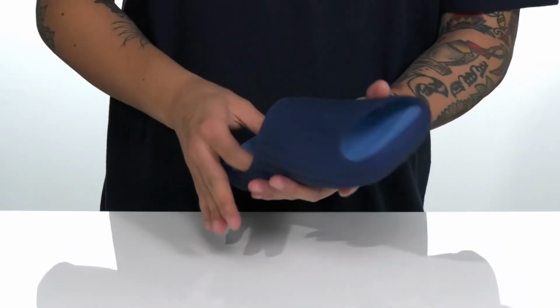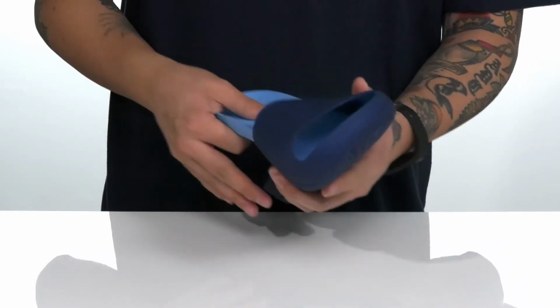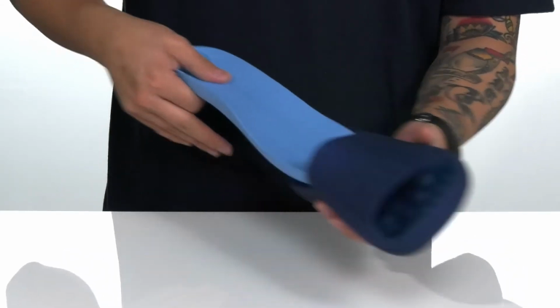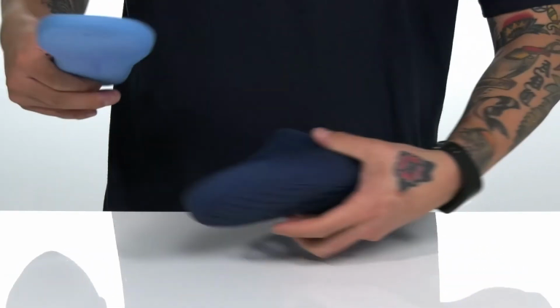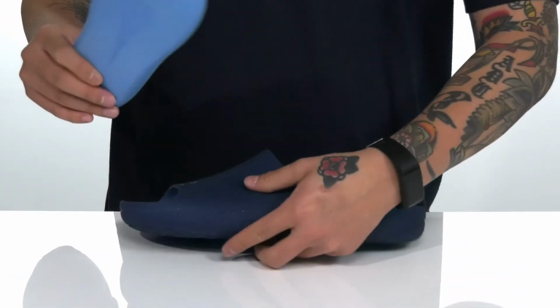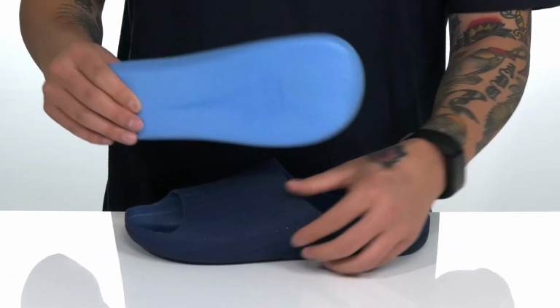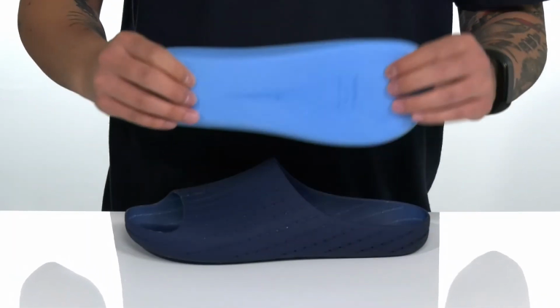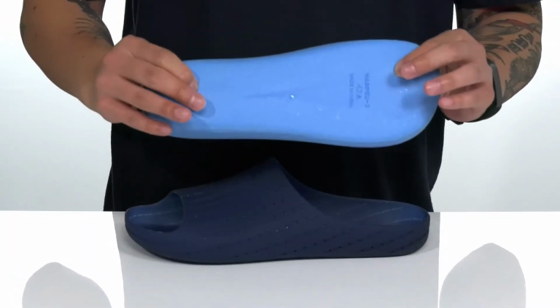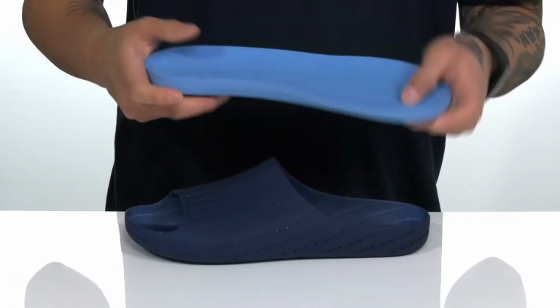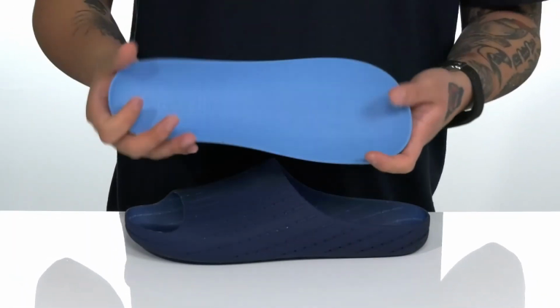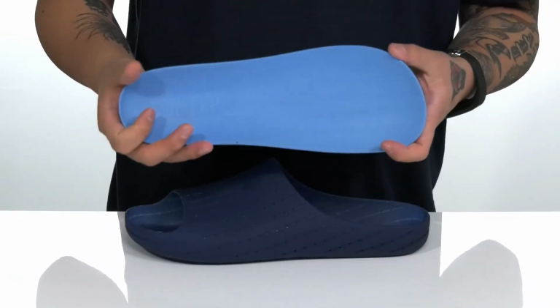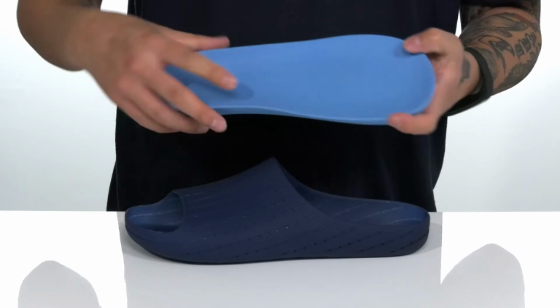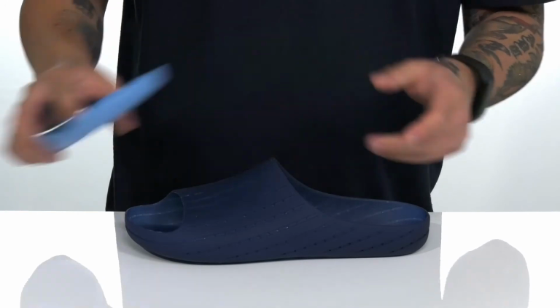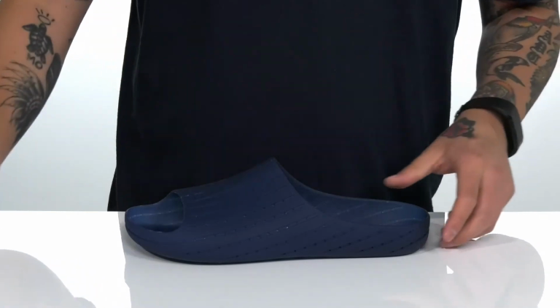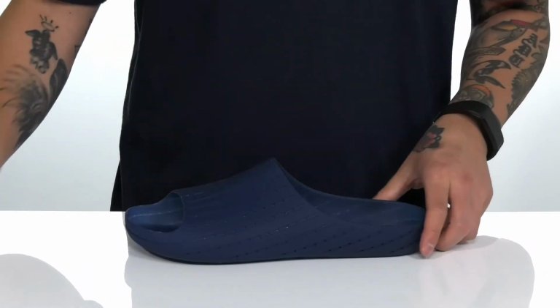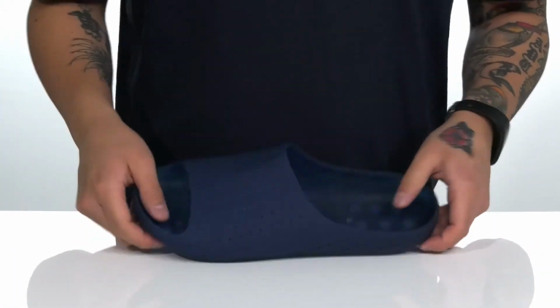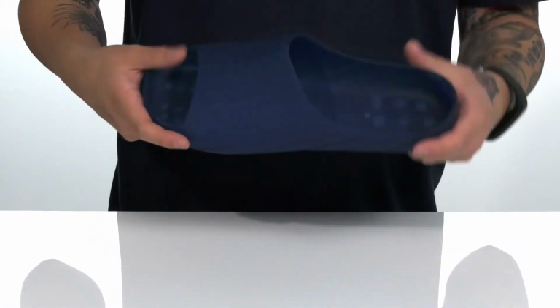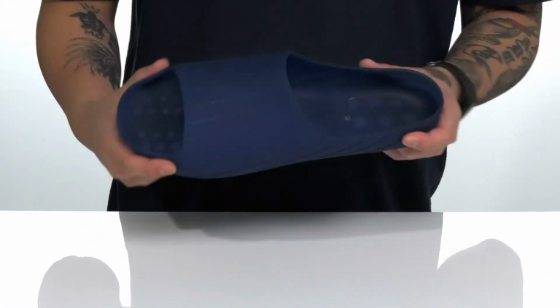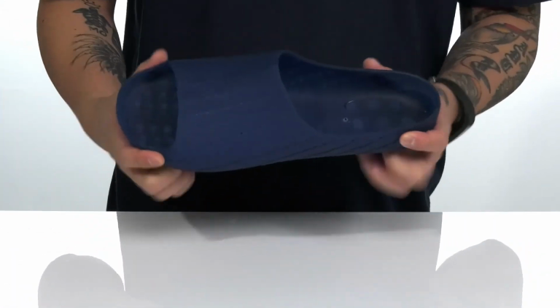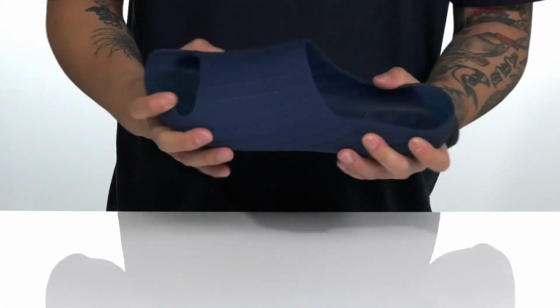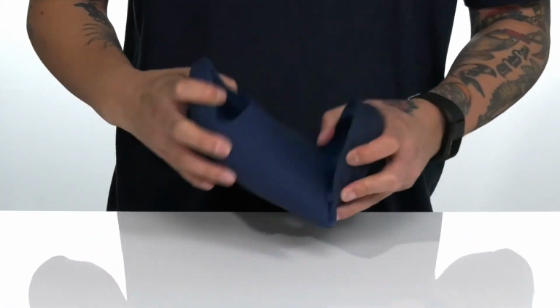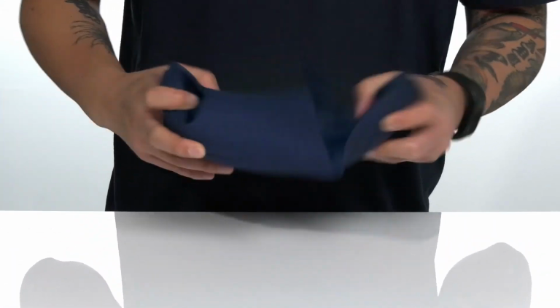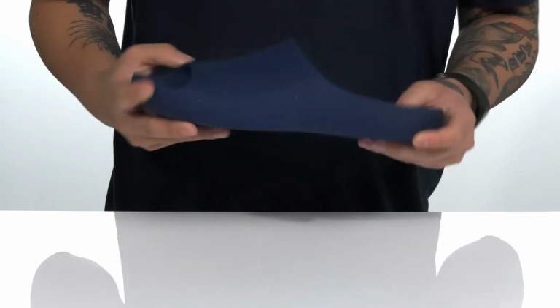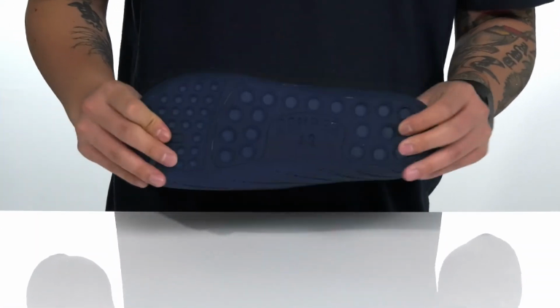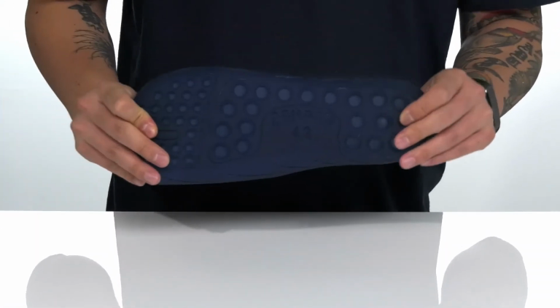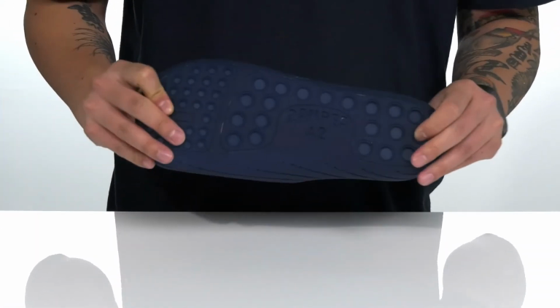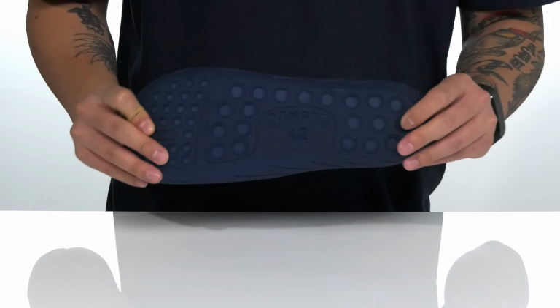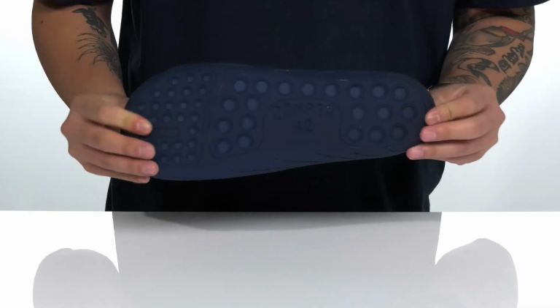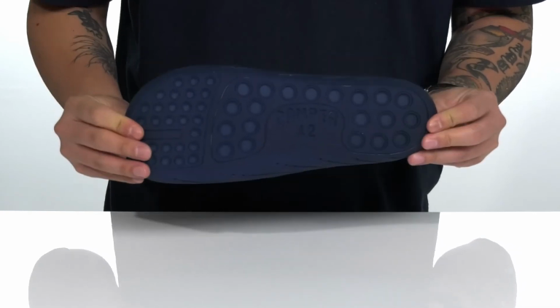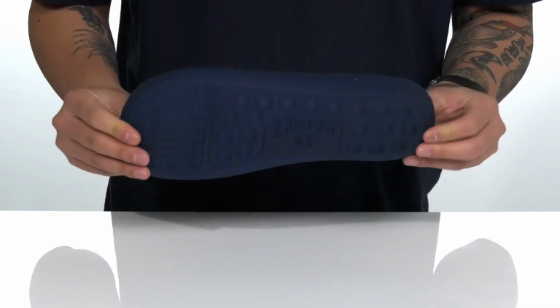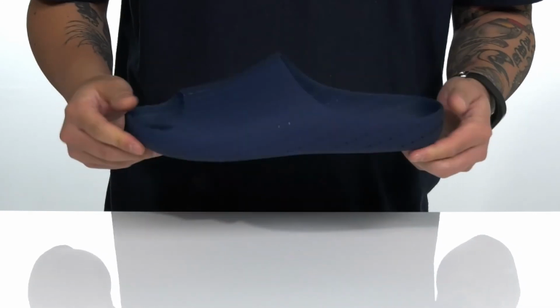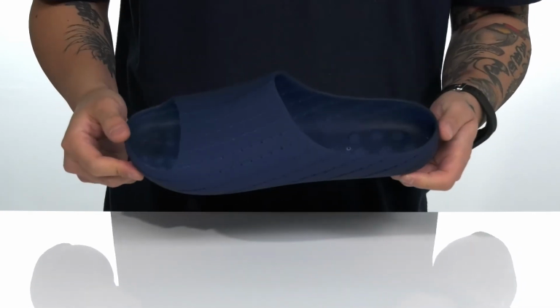They've even made the footbed removable, that way you can put in your own personal orthotic or clean the sandal with ease. It's very lightweight and flexible and sits on top of a textured synthetic outsole to keep you stable.